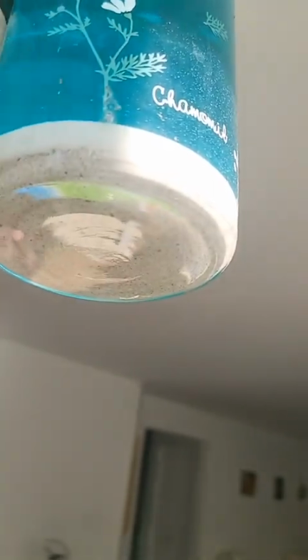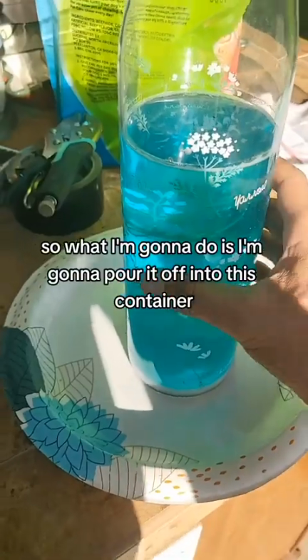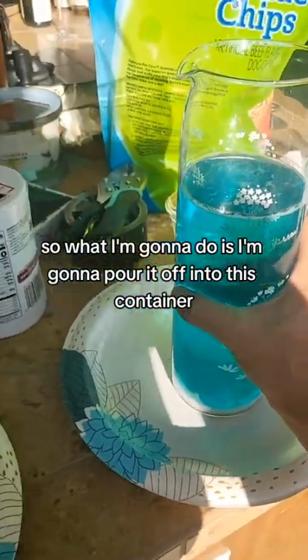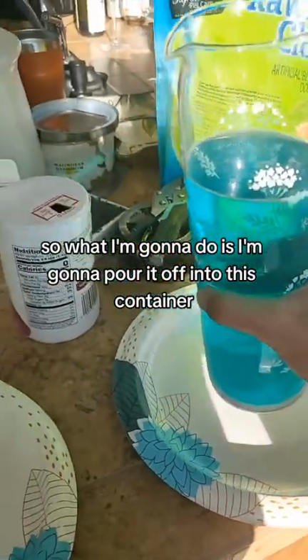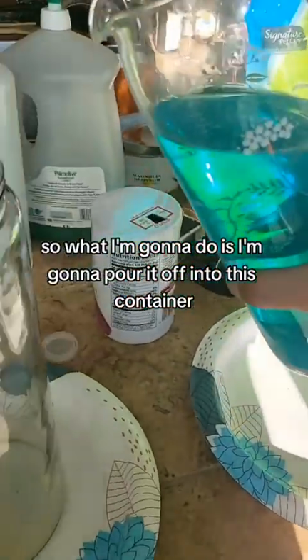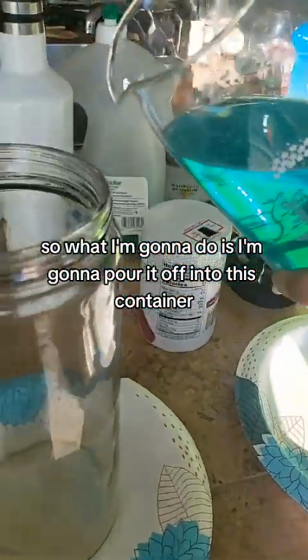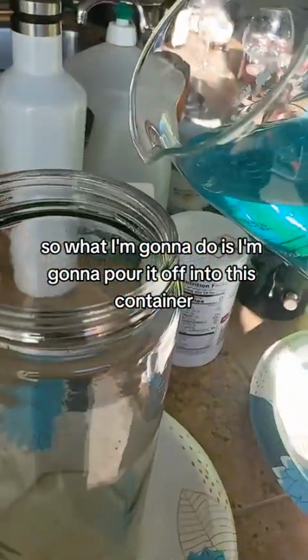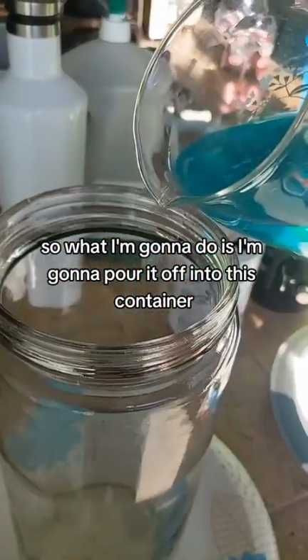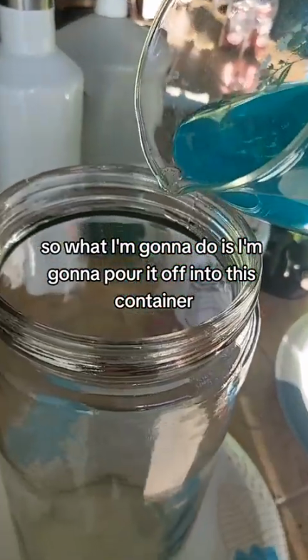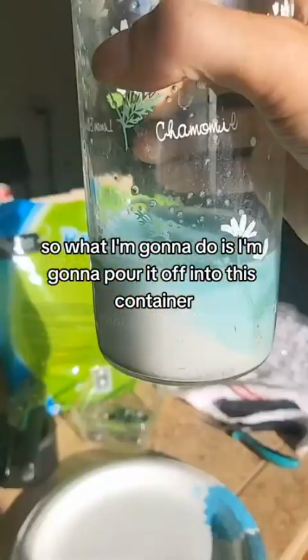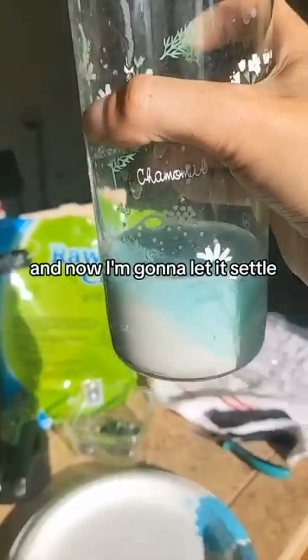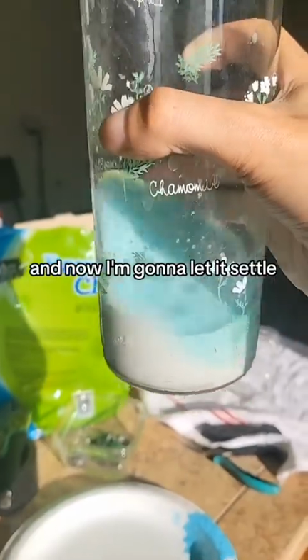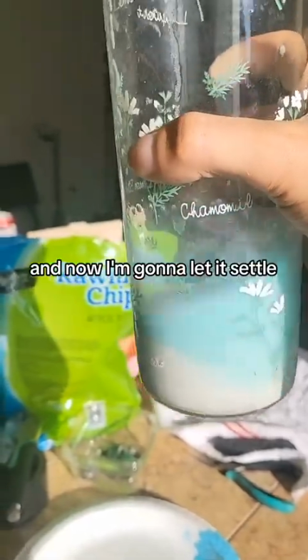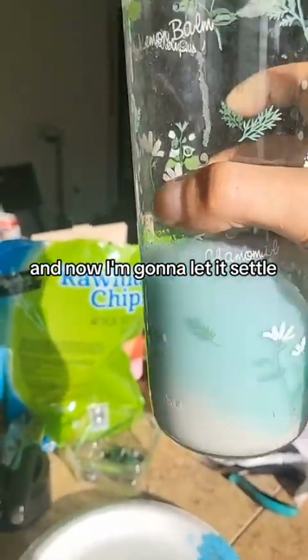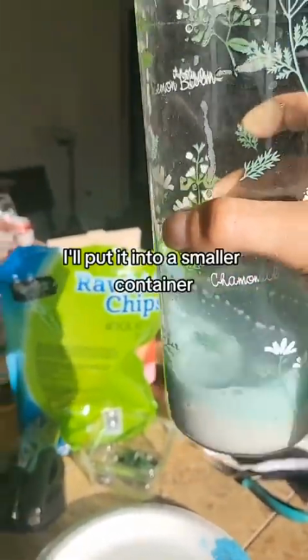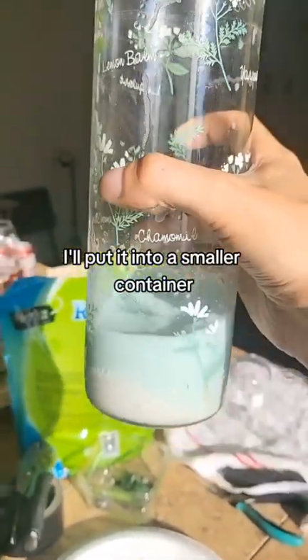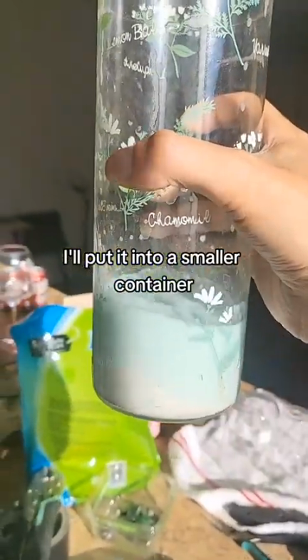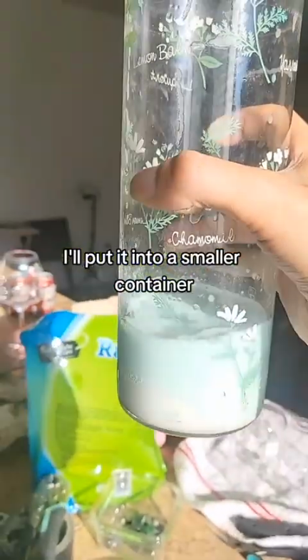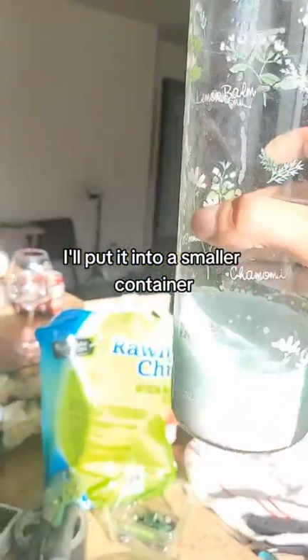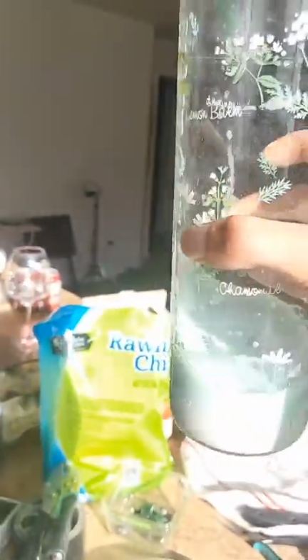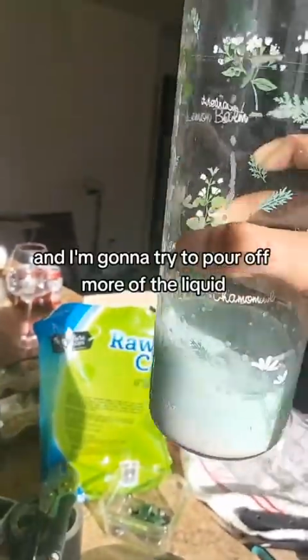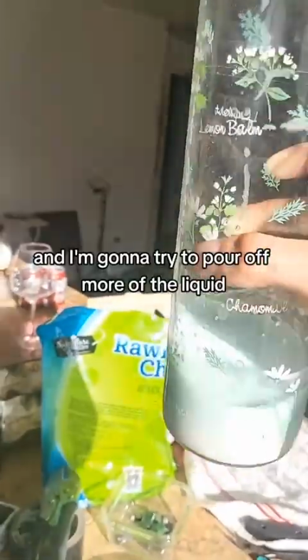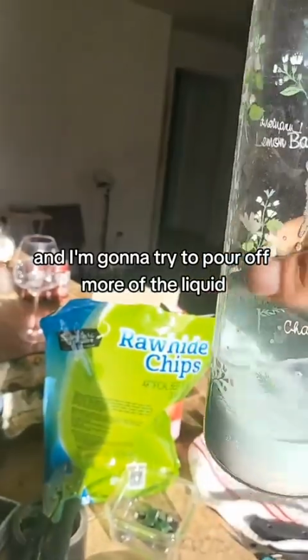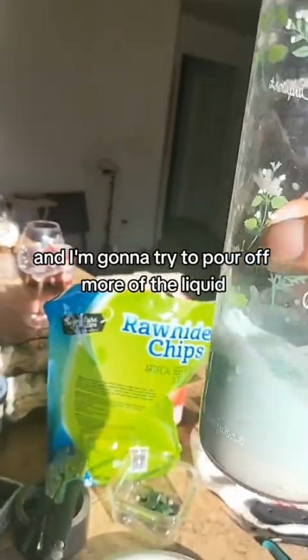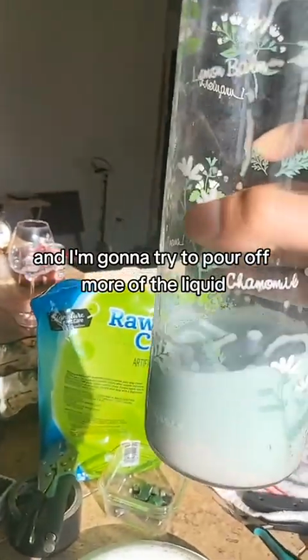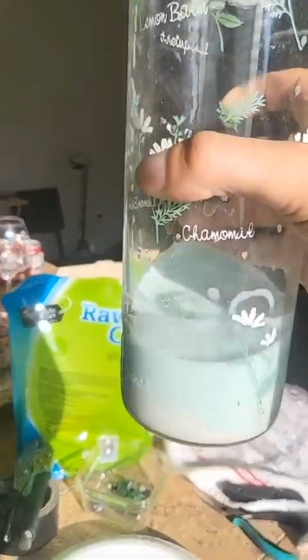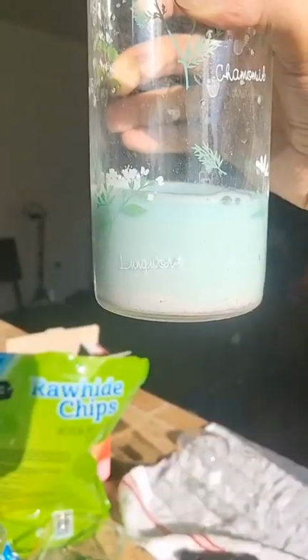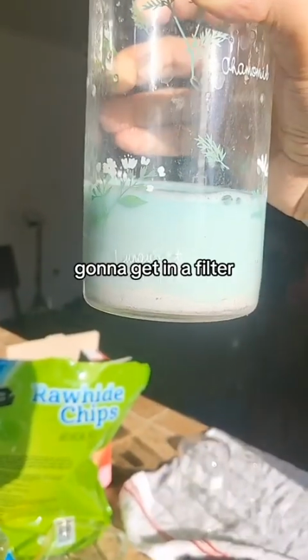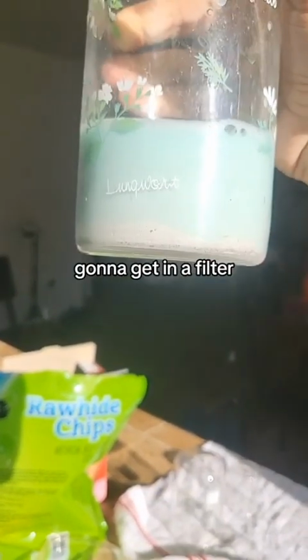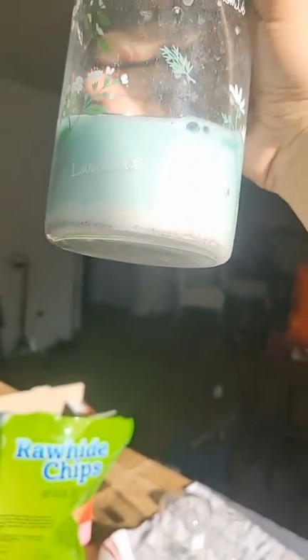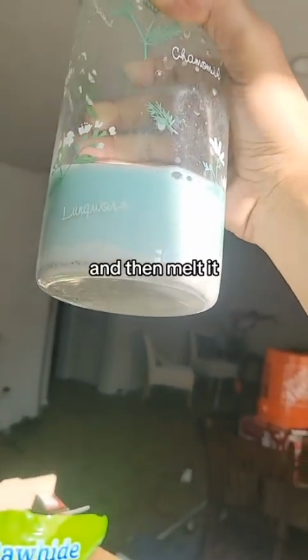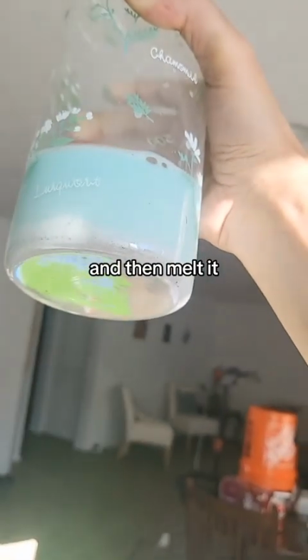What I'm going to do is pour it off into this container and let it settle. I'm going to put it into a smaller container, try to pour off more of the liquid, get it in a filter, and then melt it.